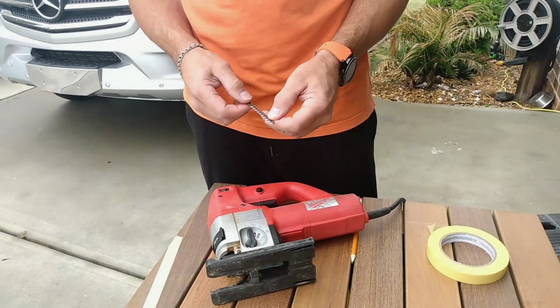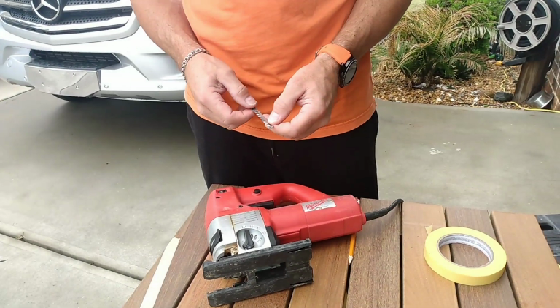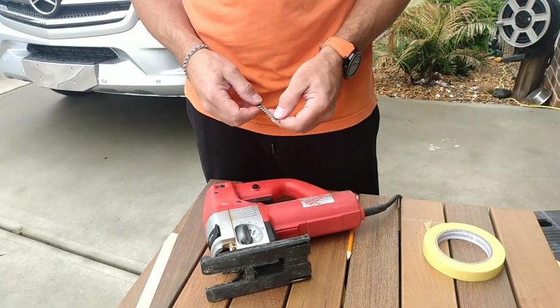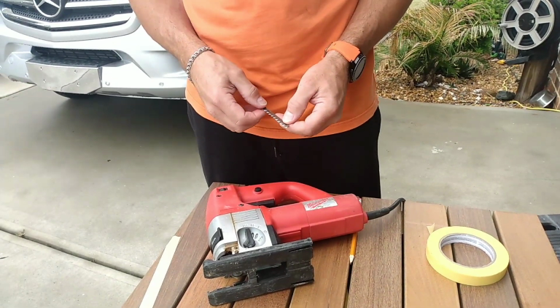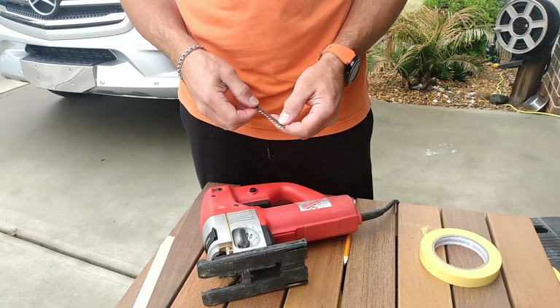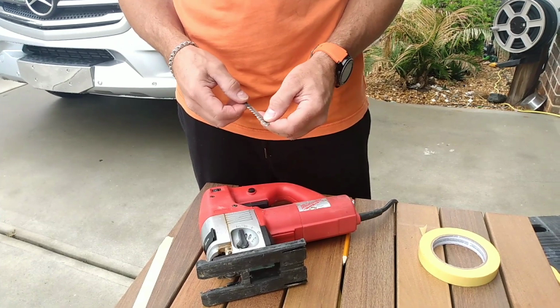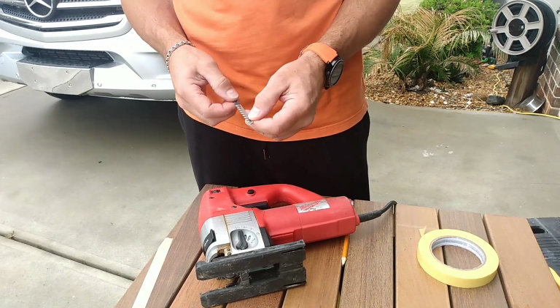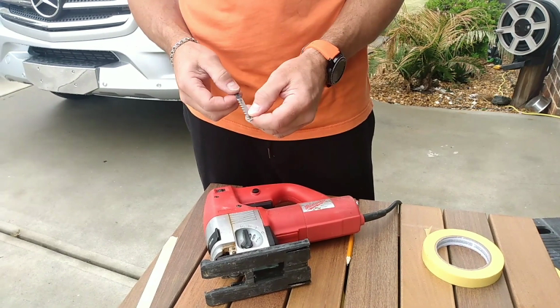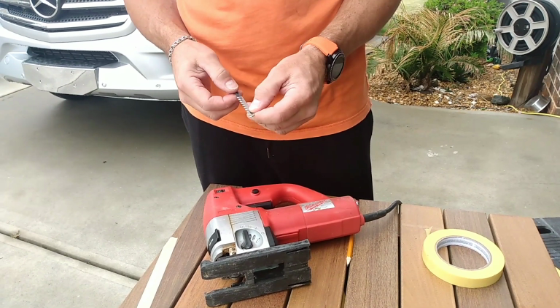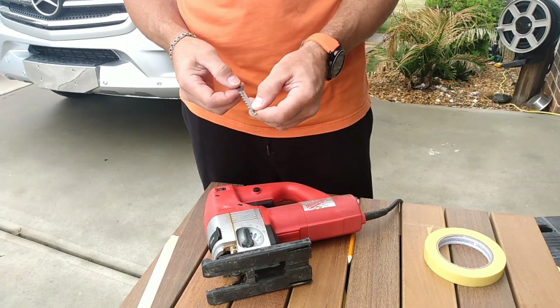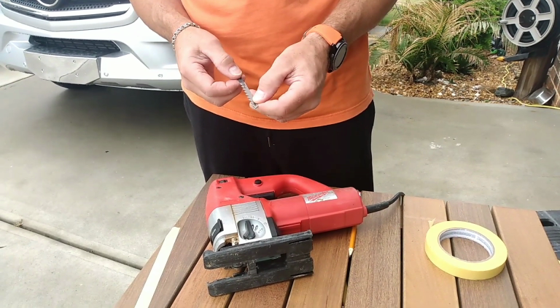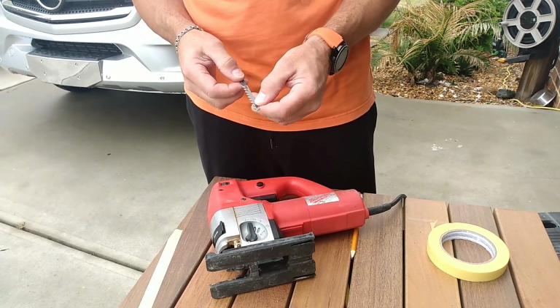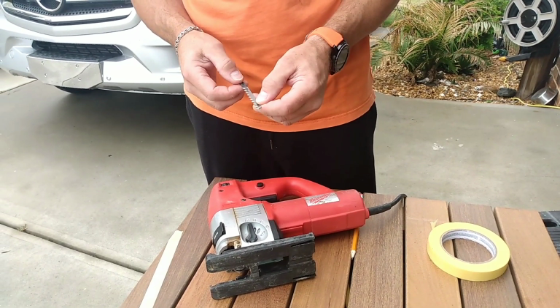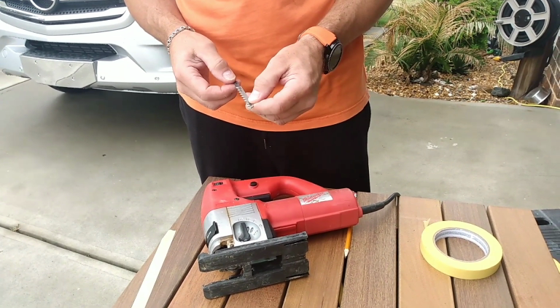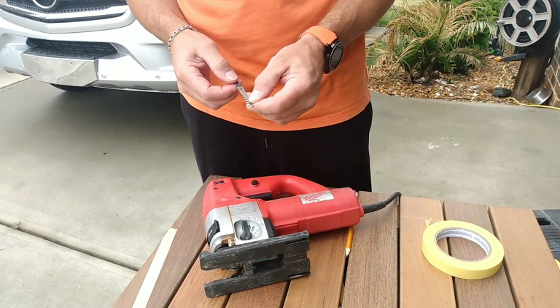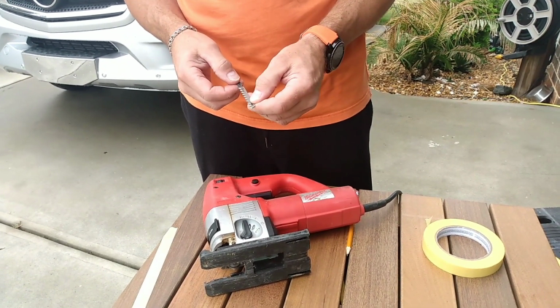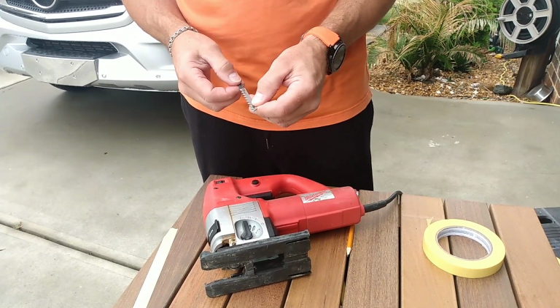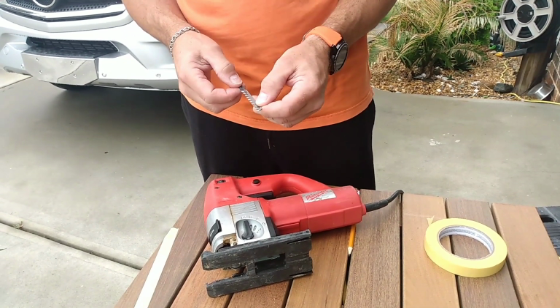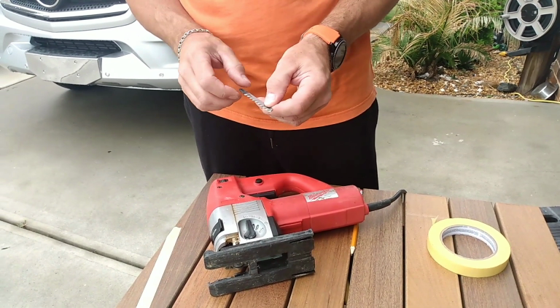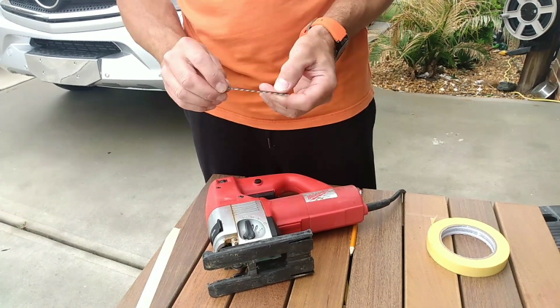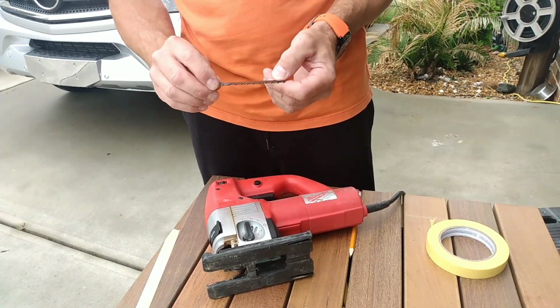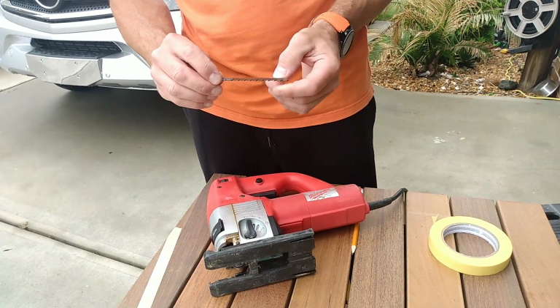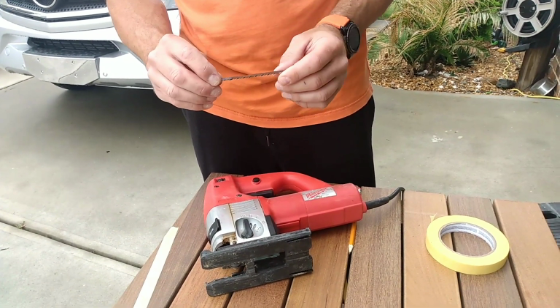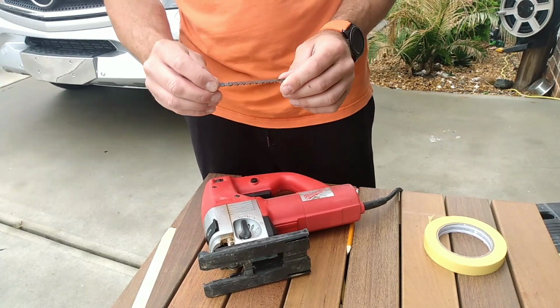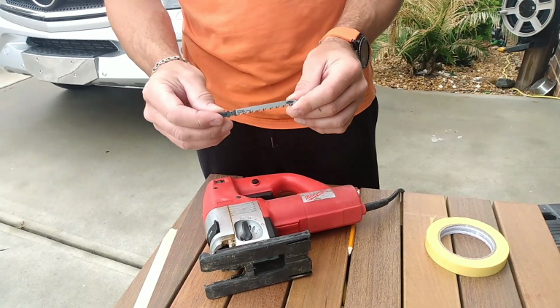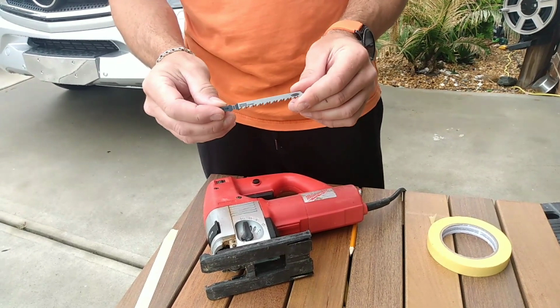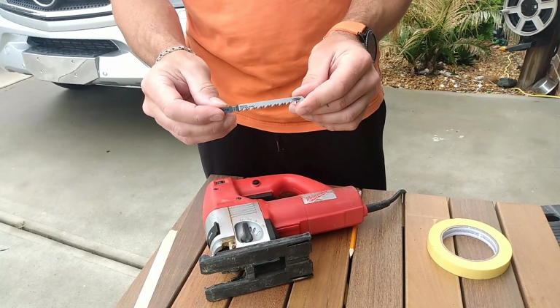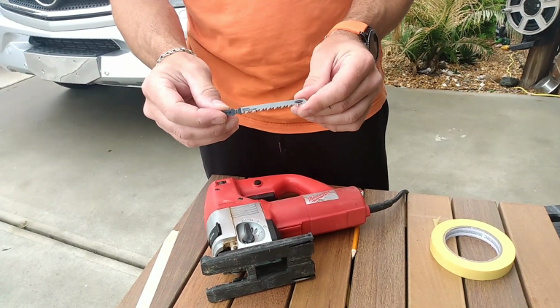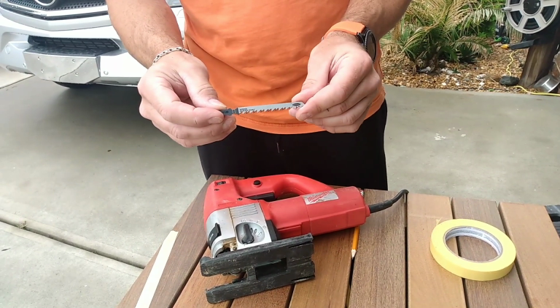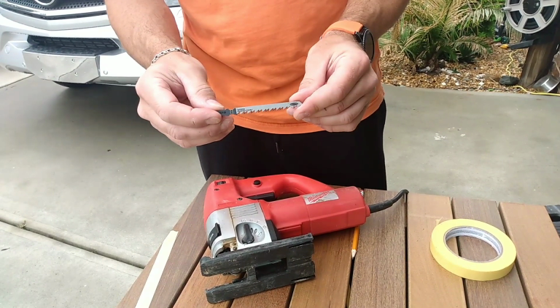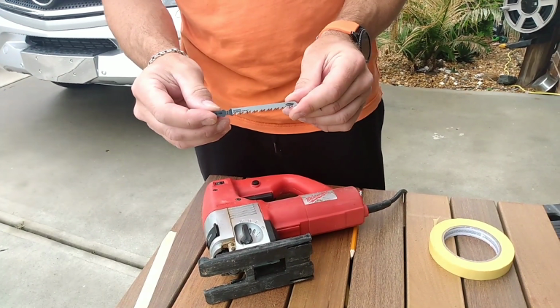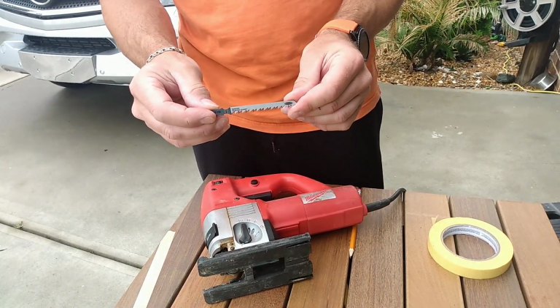I'm going to cut this out using a jigsaw, on a fast speed, and I'm going to use a wood clean-and-fast blade.